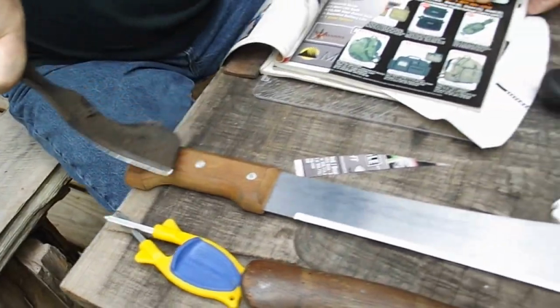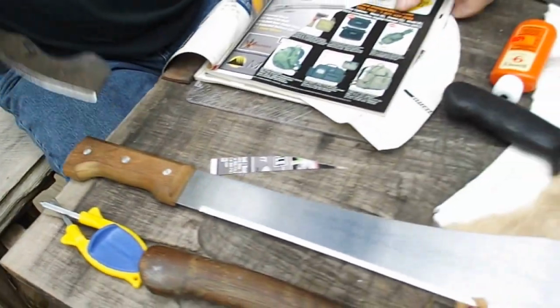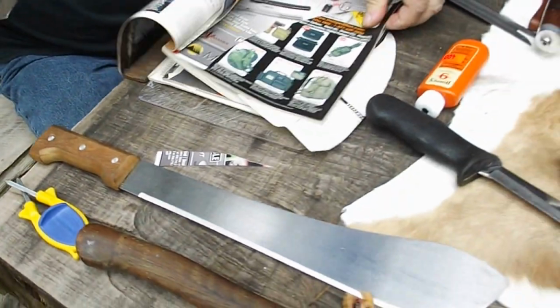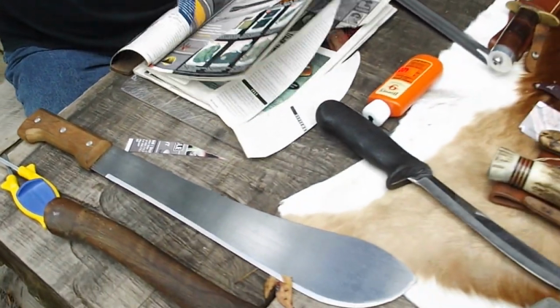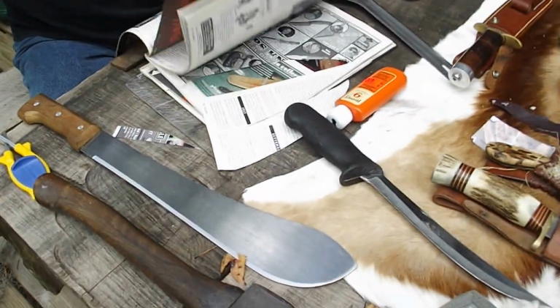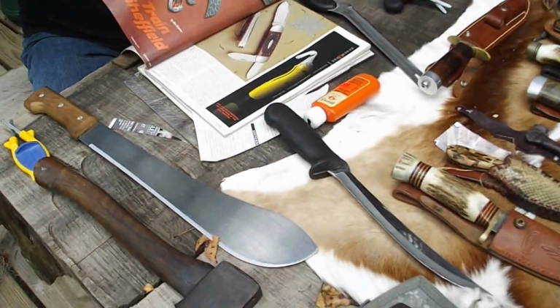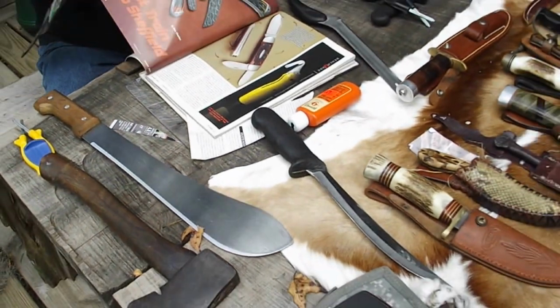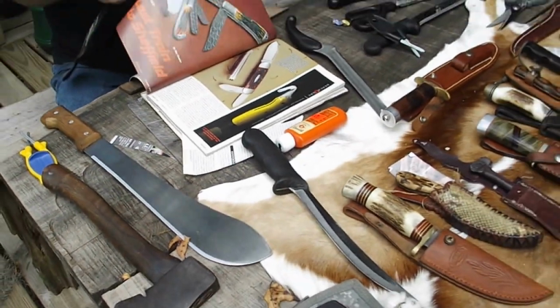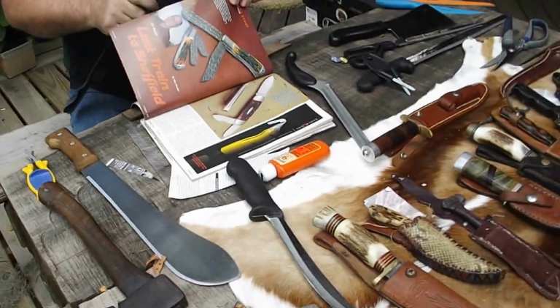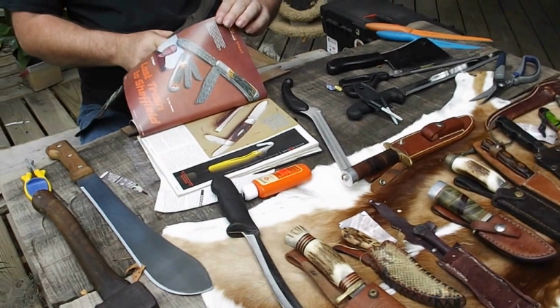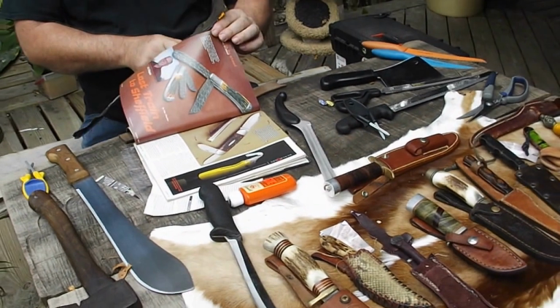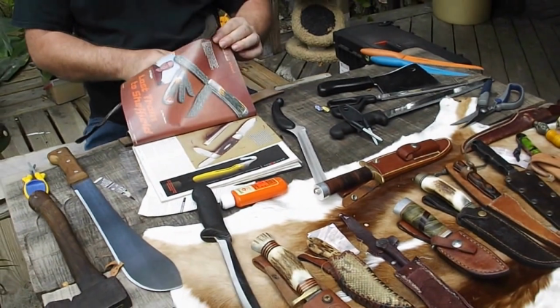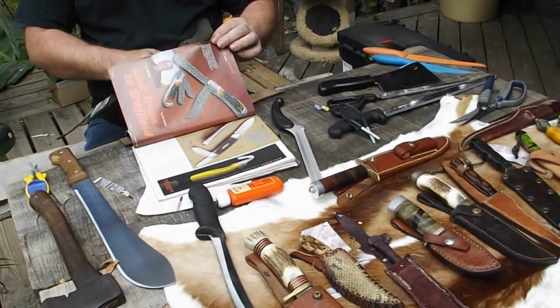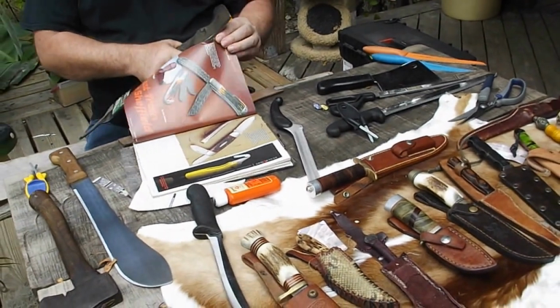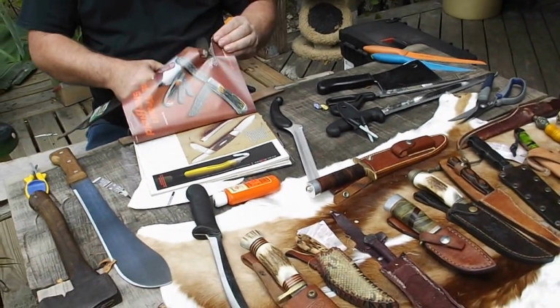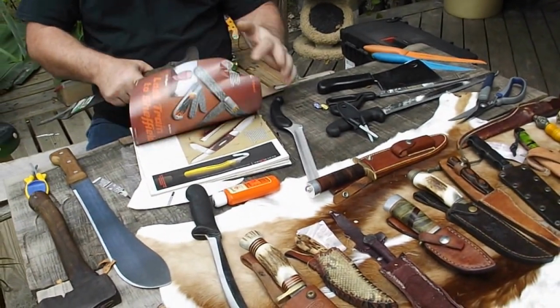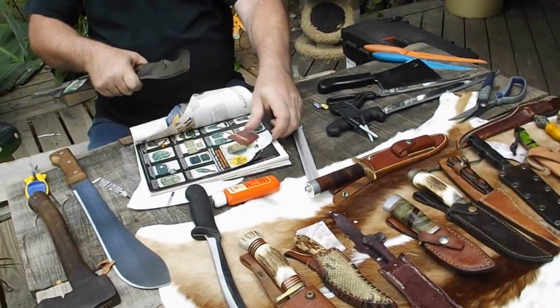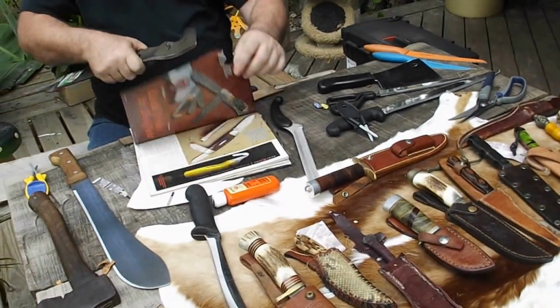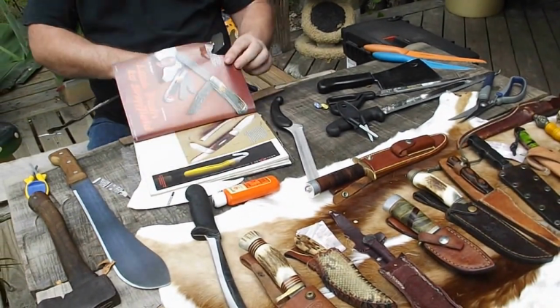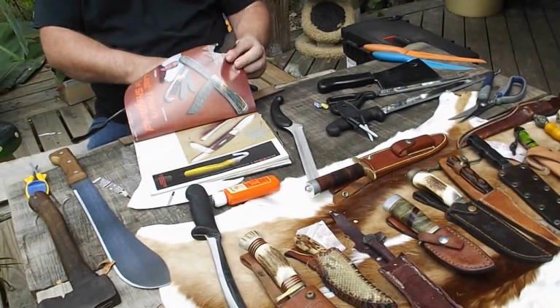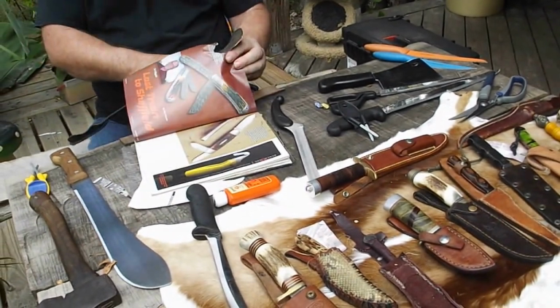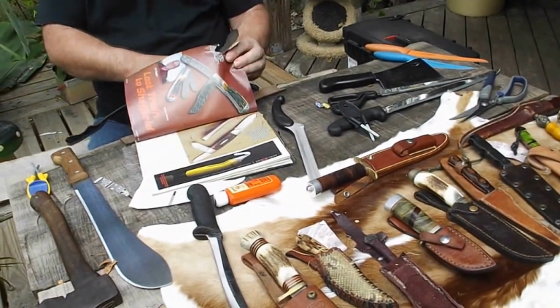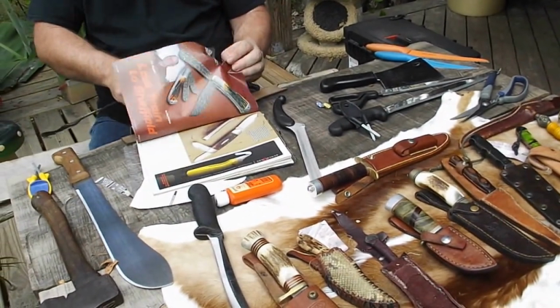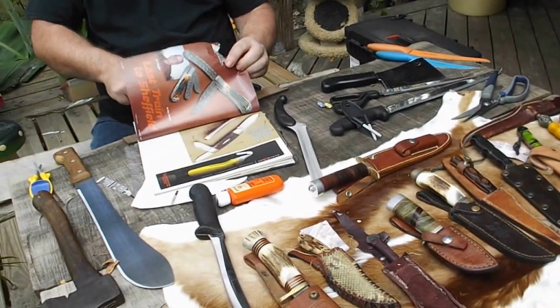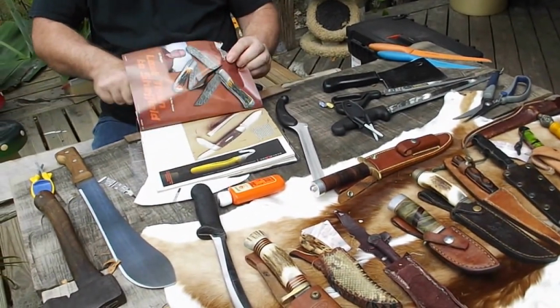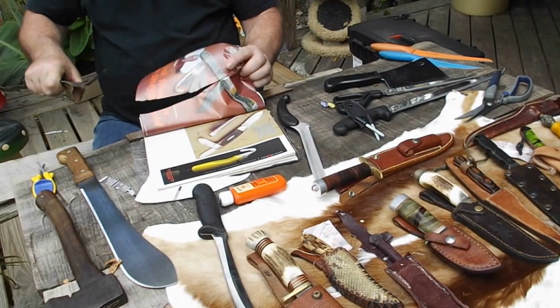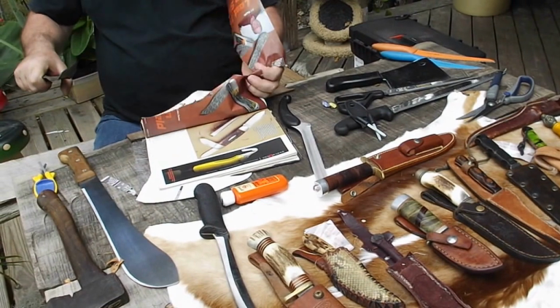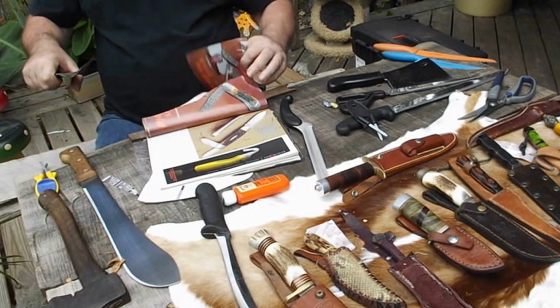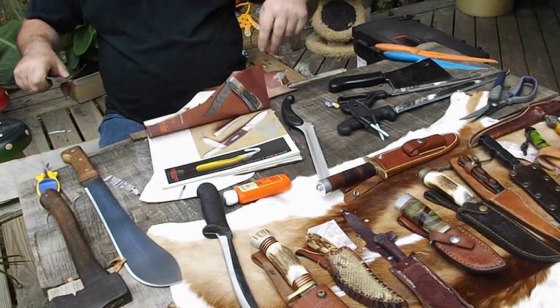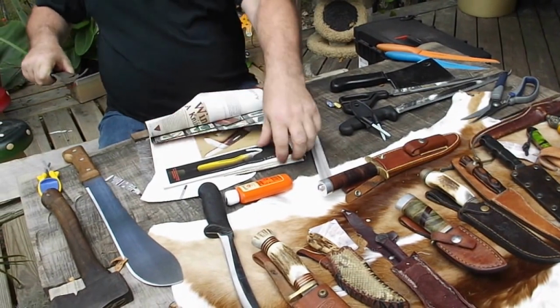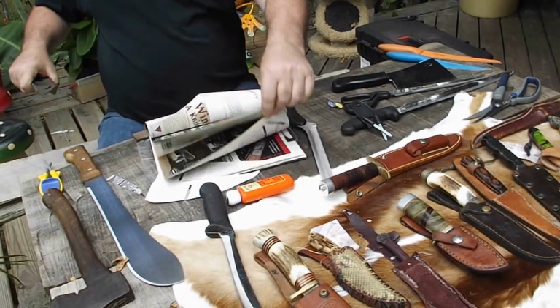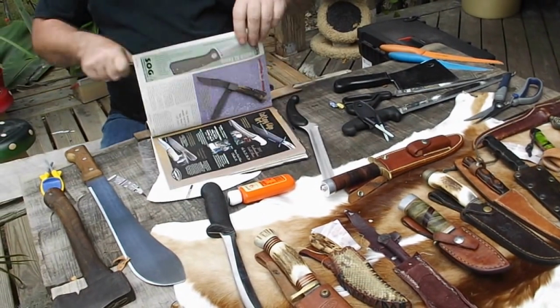It could take you maybe about three to five minutes, and you will get them very, very, very sharp.